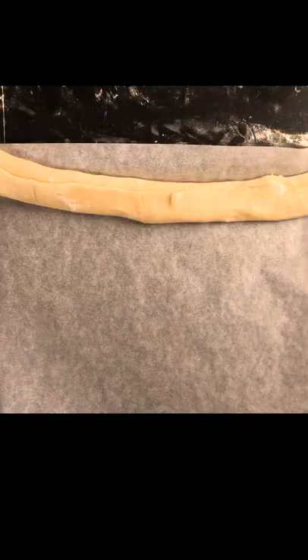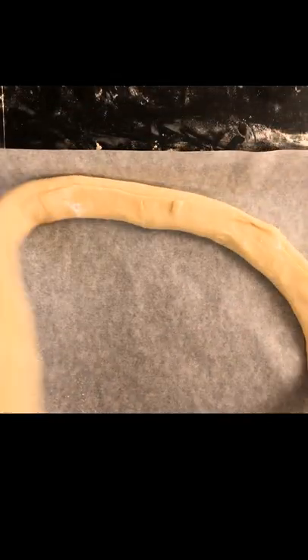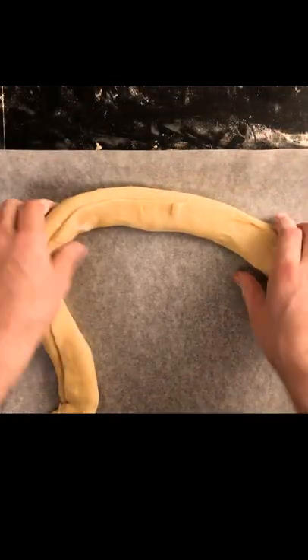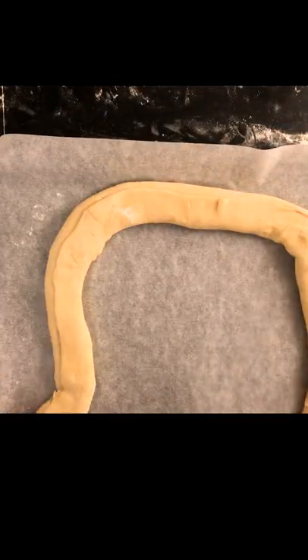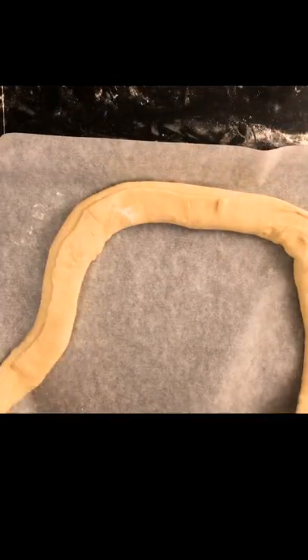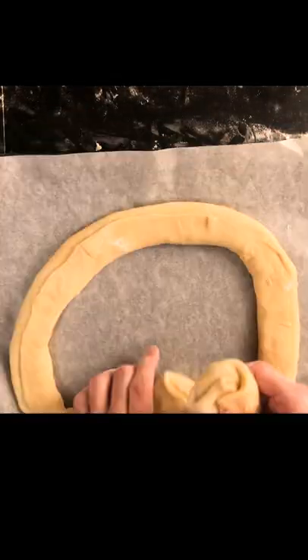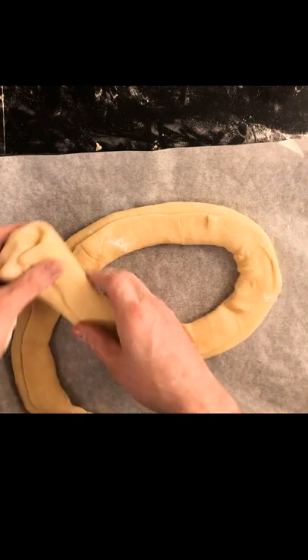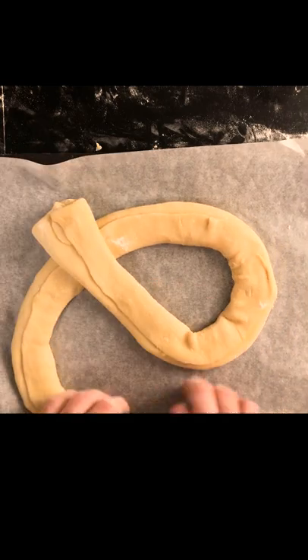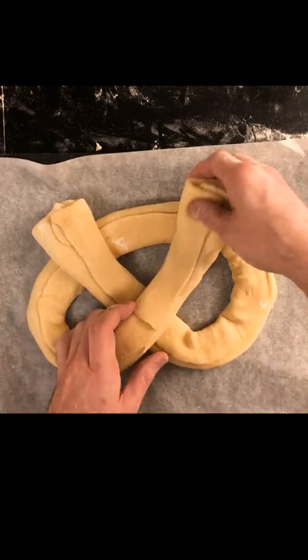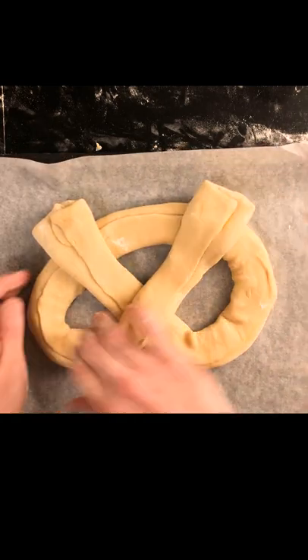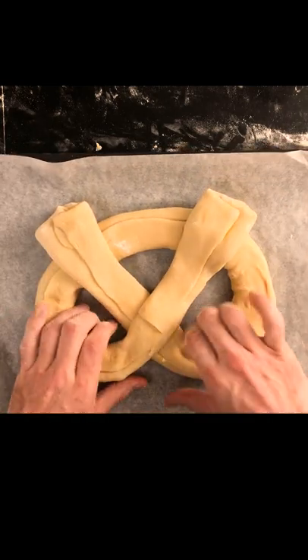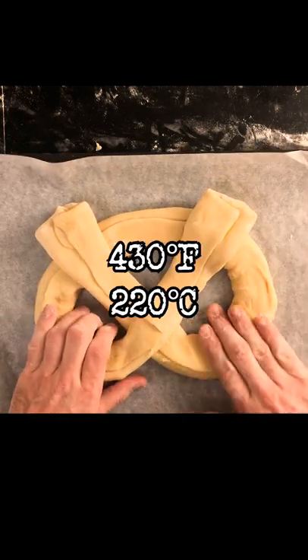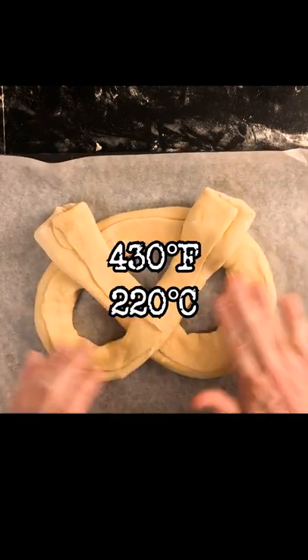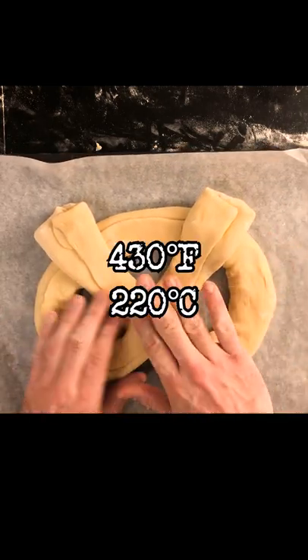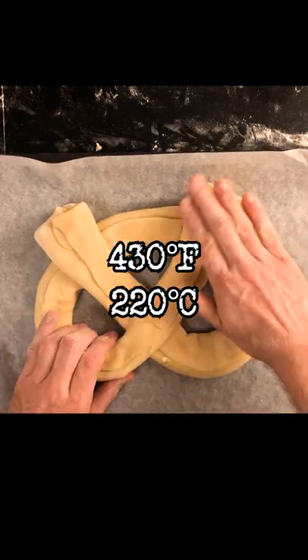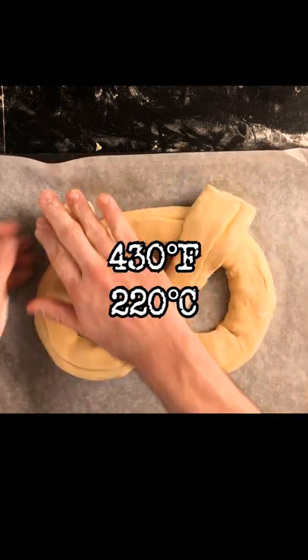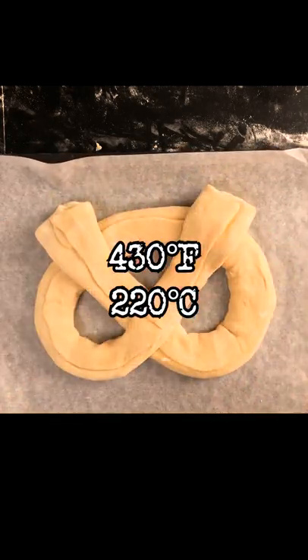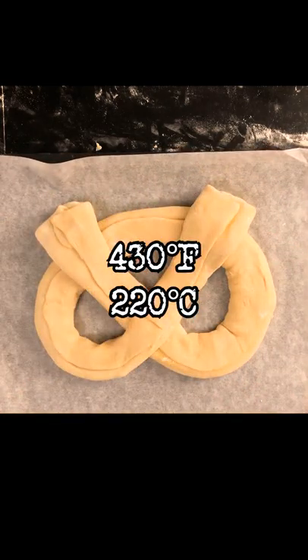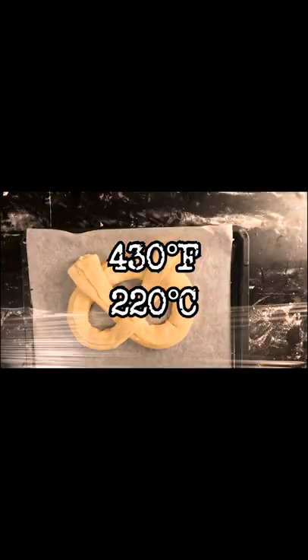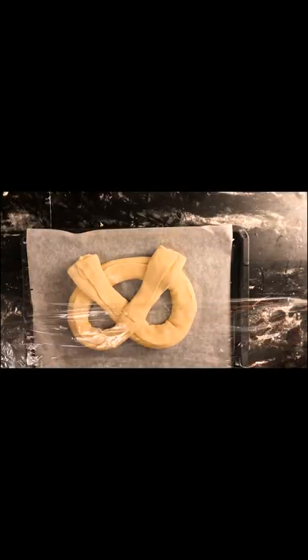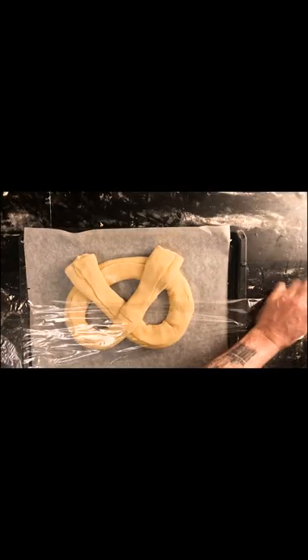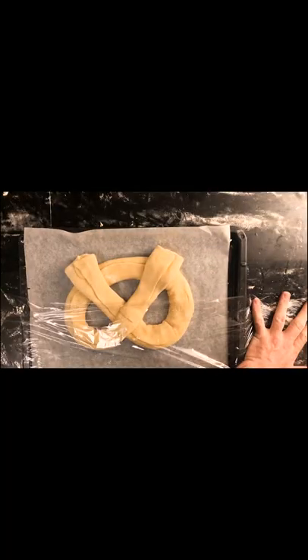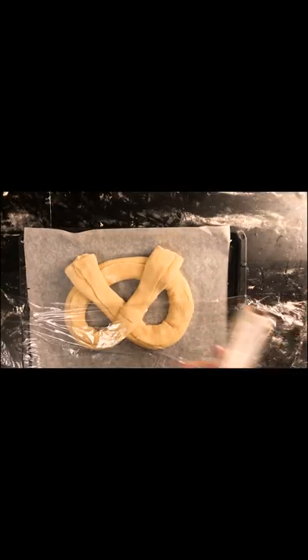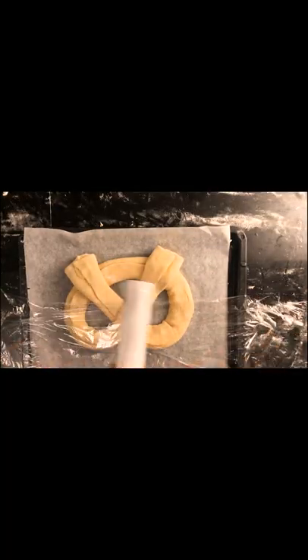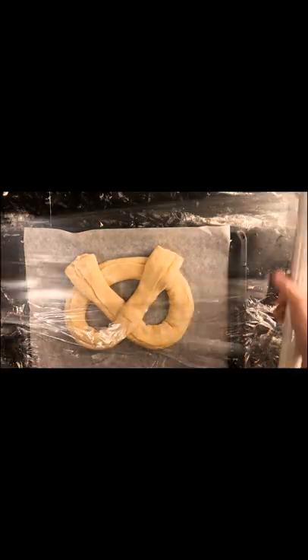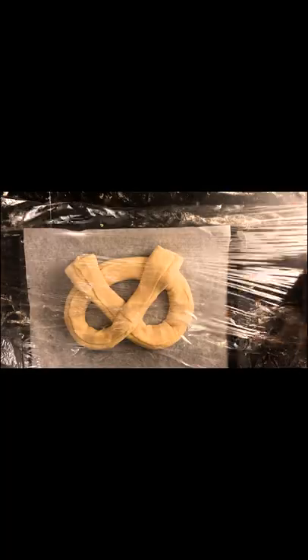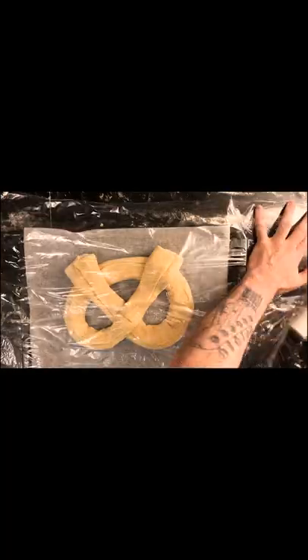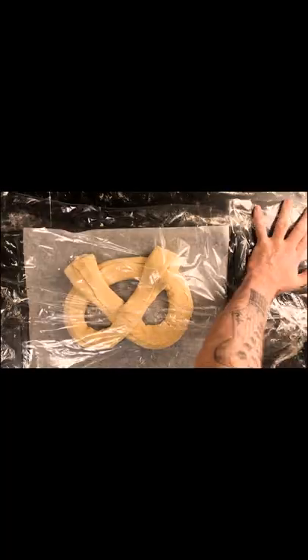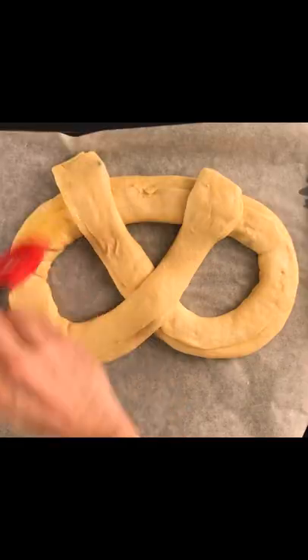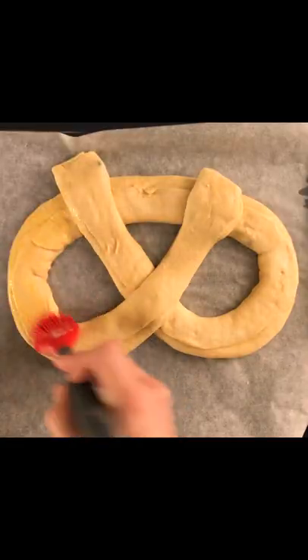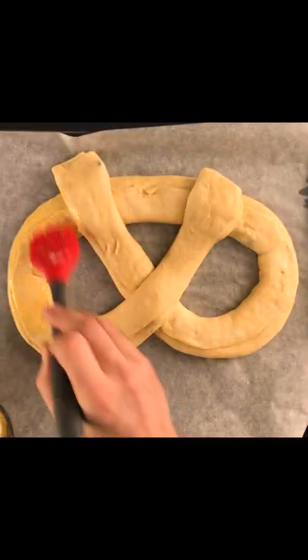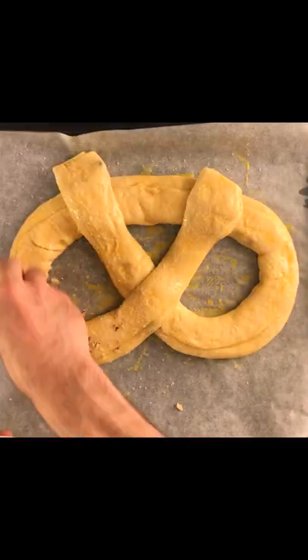Move the dough to a sheet with baking paper, shape it into a pretzel shape. Heat your oven to 430 degrees. Cover the dough with cling film and let it rise for 30 minutes. Brush the dough with egg.